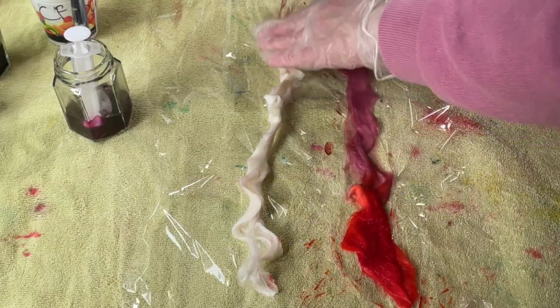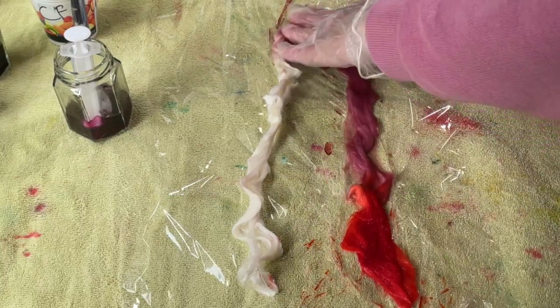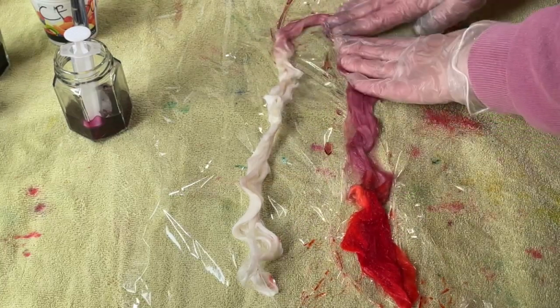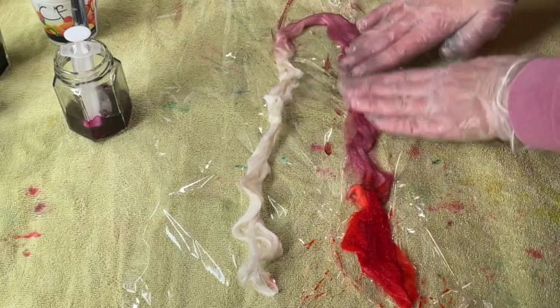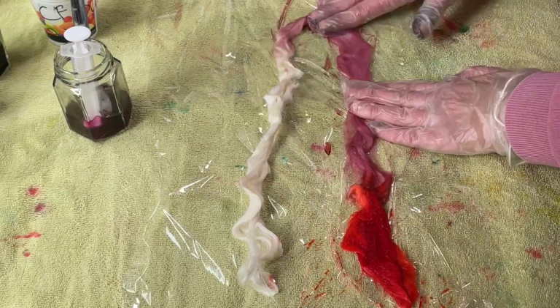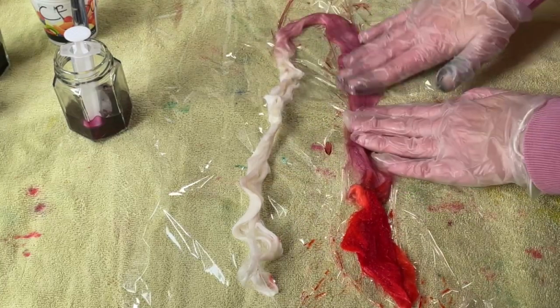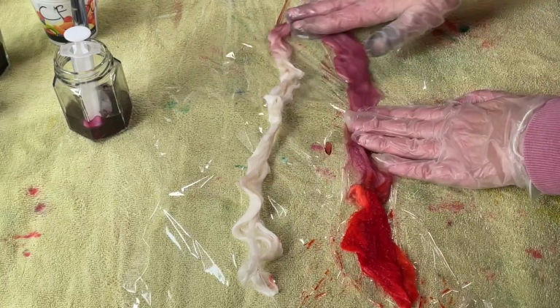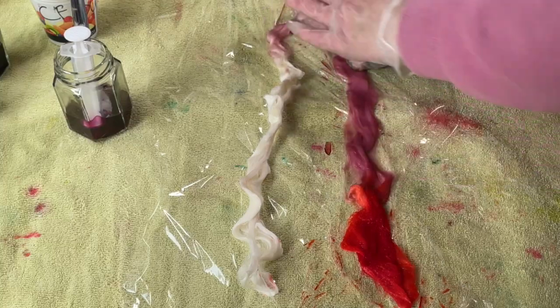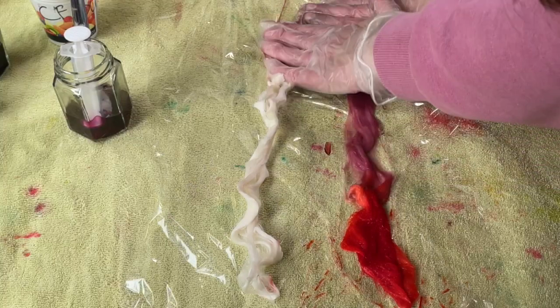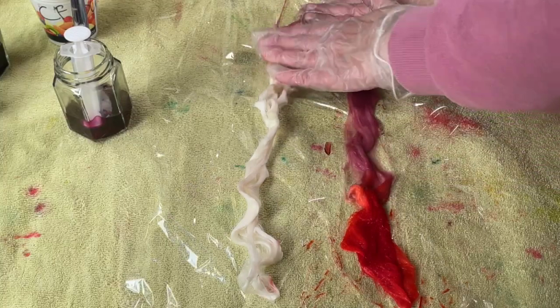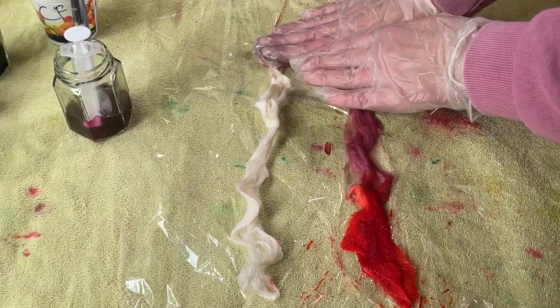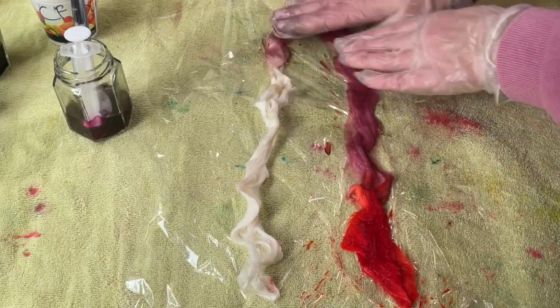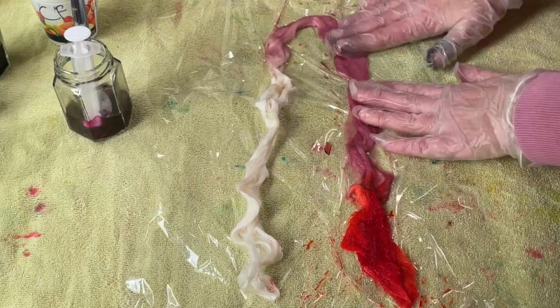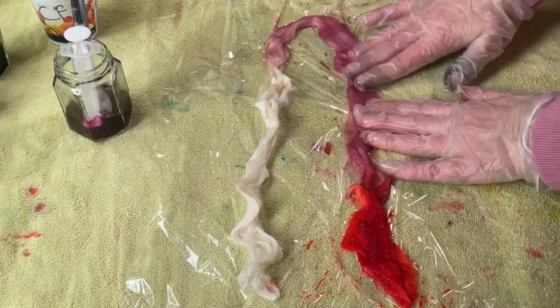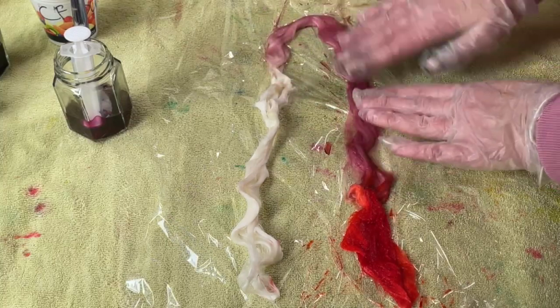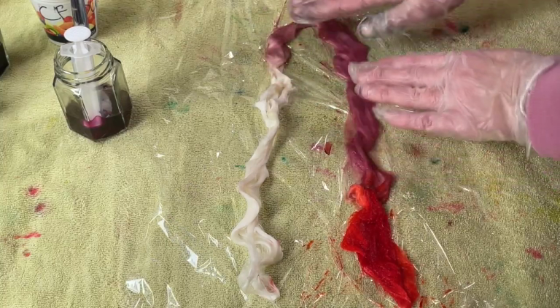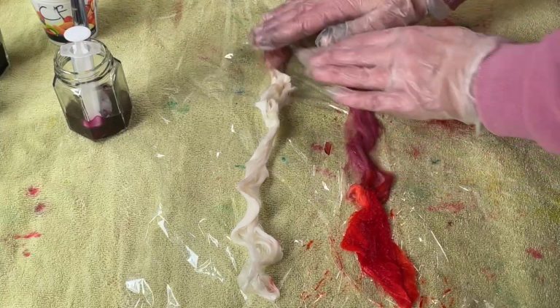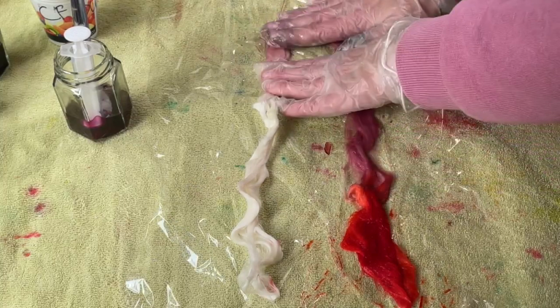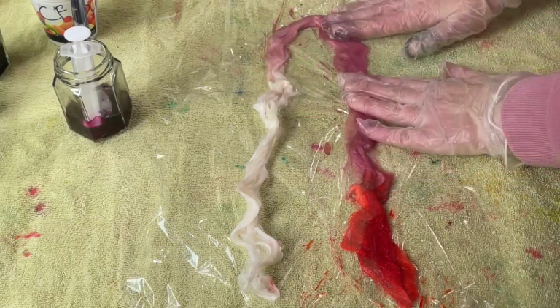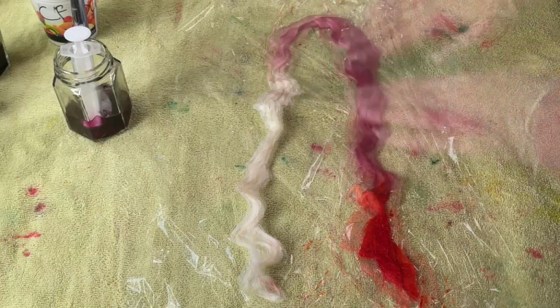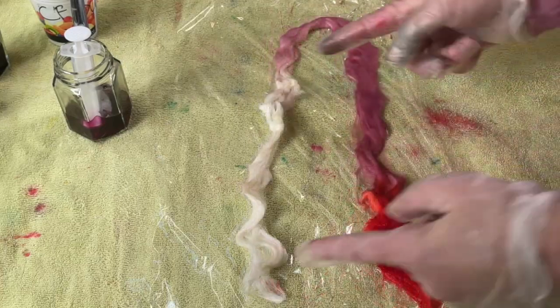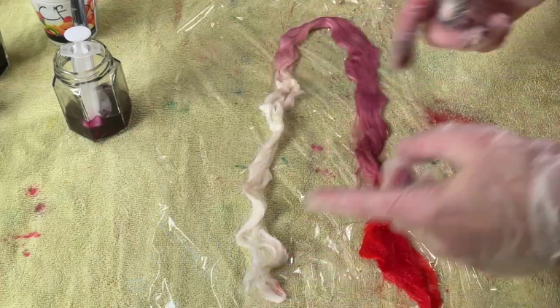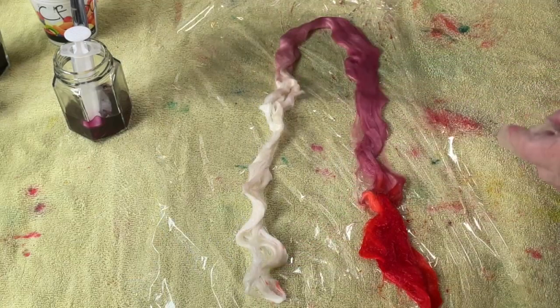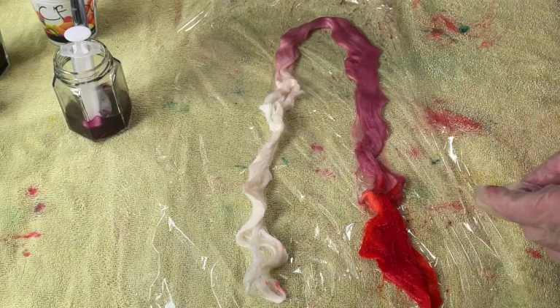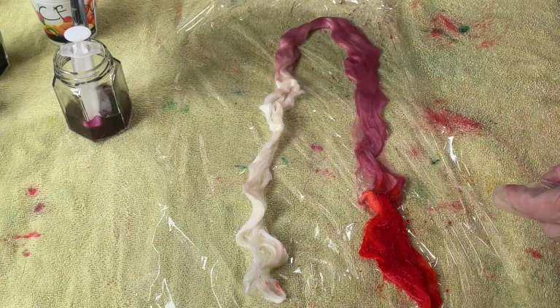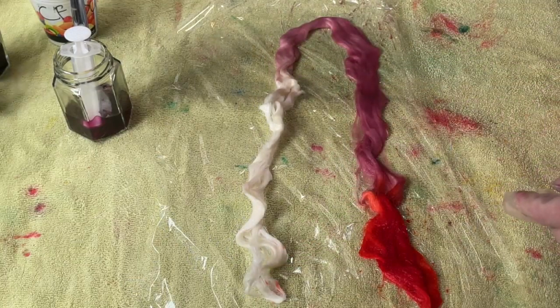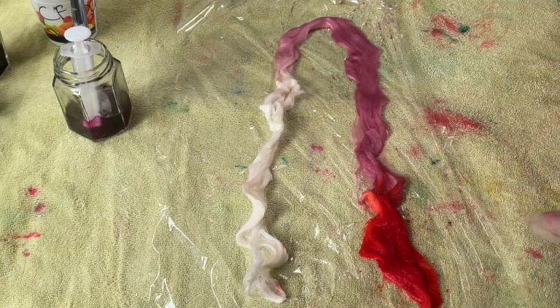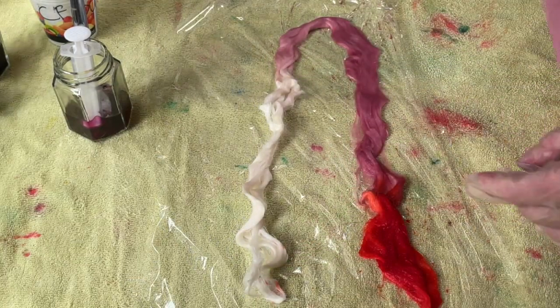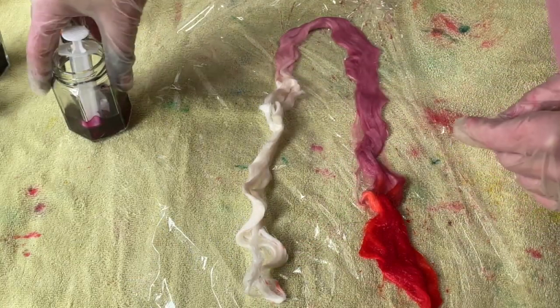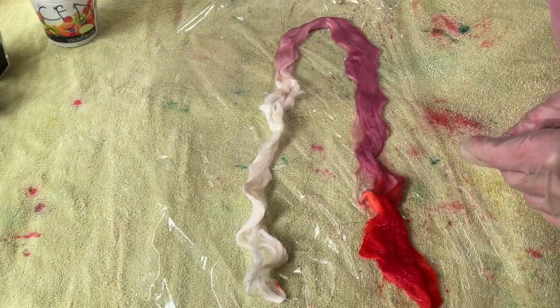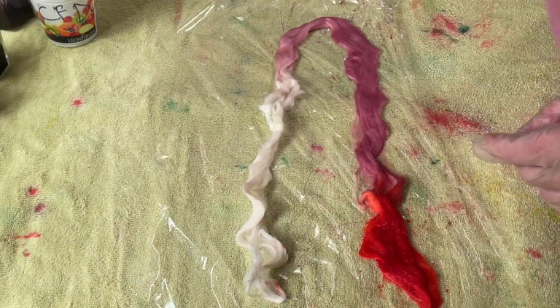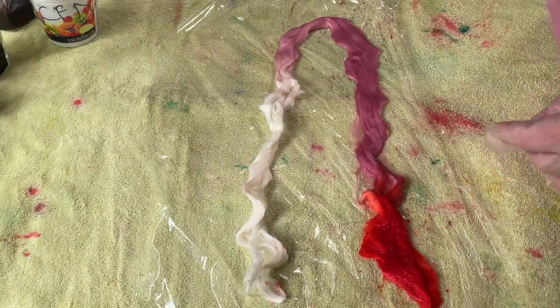I'm just trying to spread this Sweet Pea out as much as I can. This banana fiber is just so silky and smooth. I'm going to use one more color, and that is going to be this one.